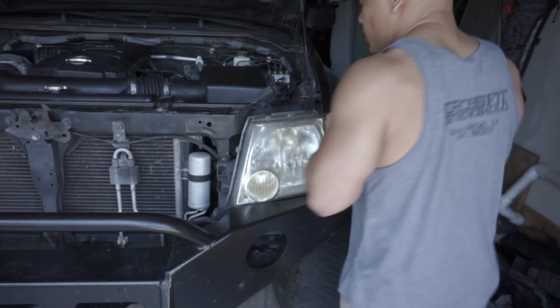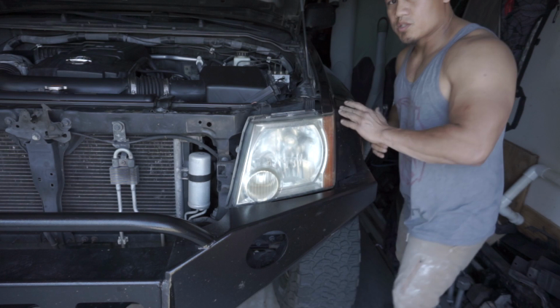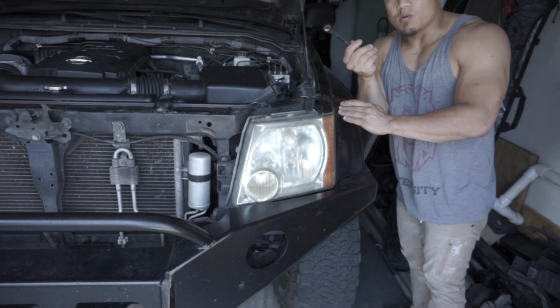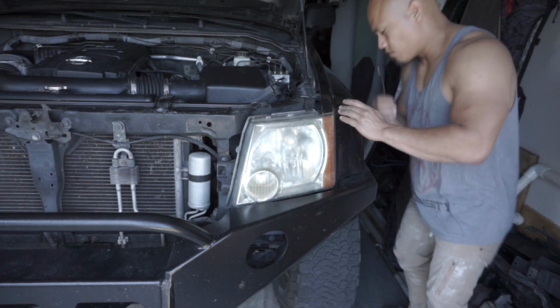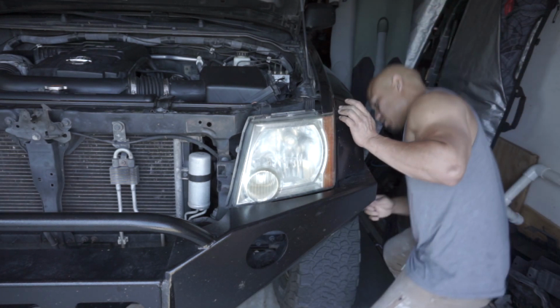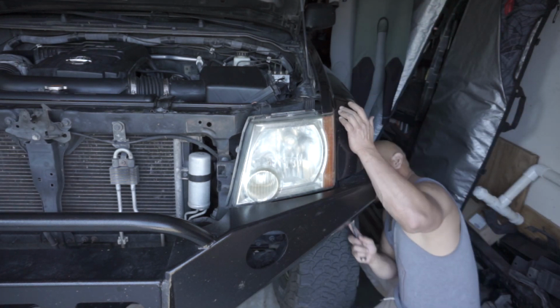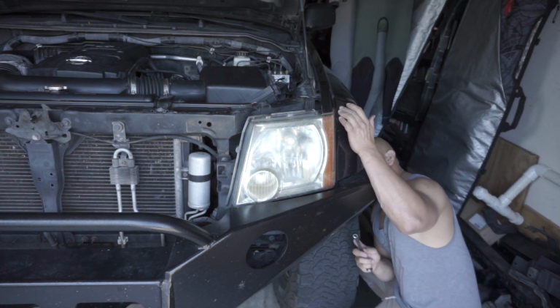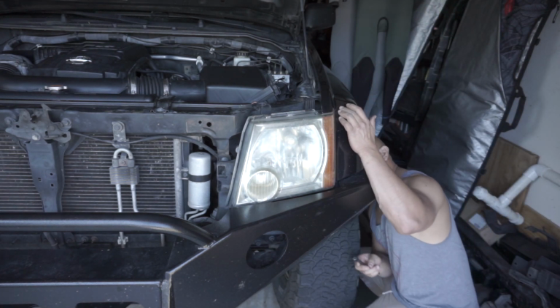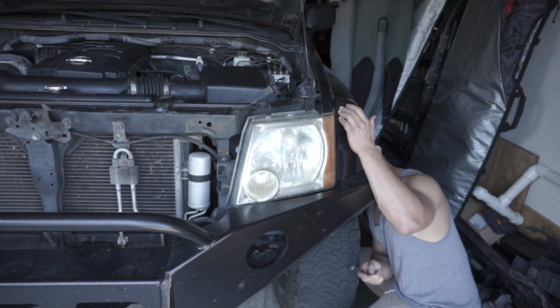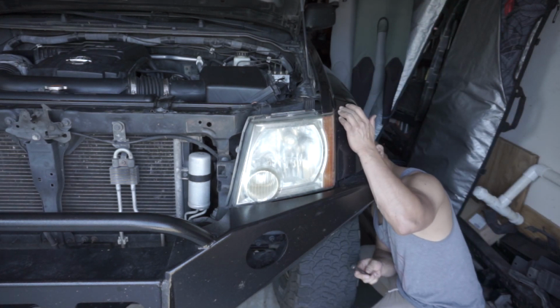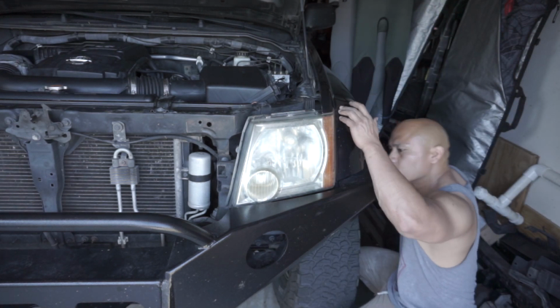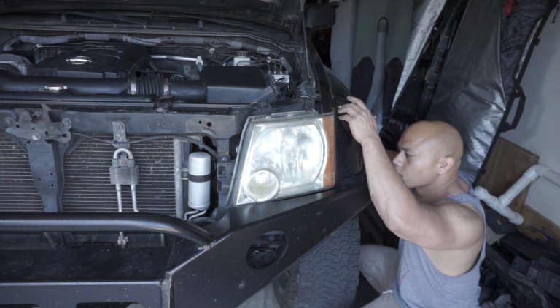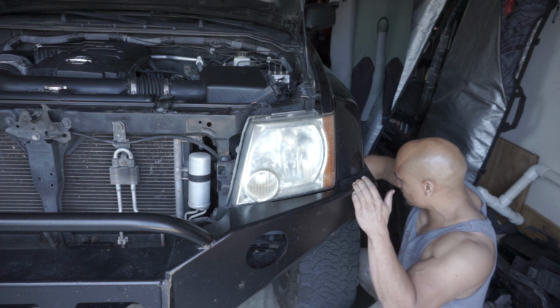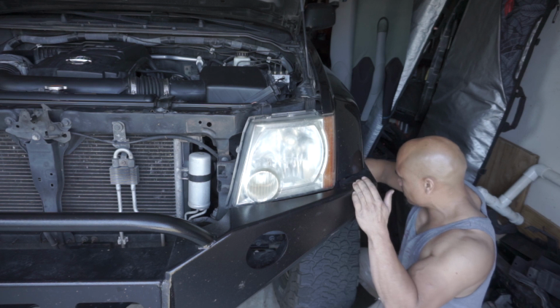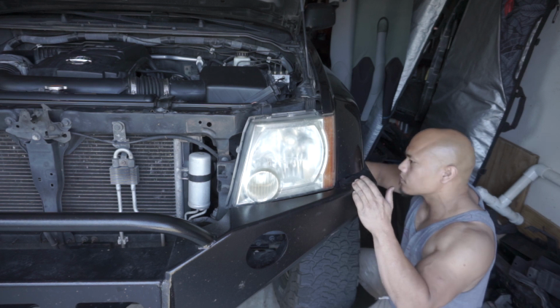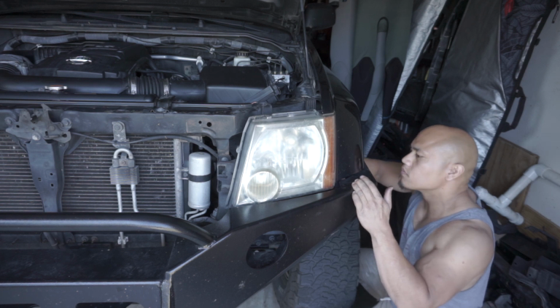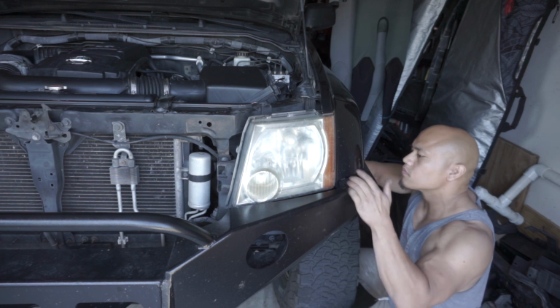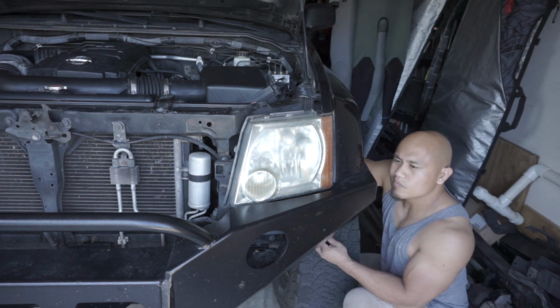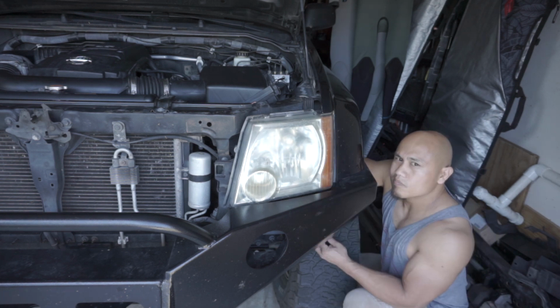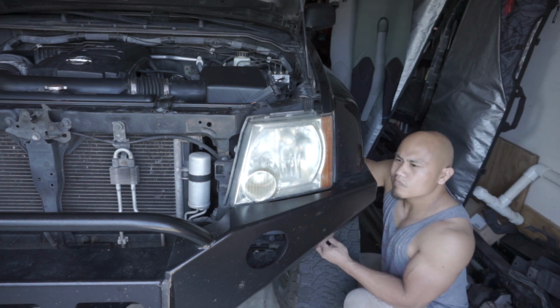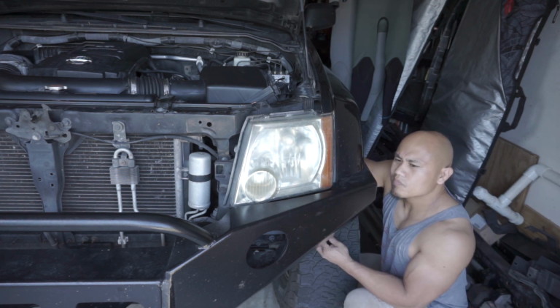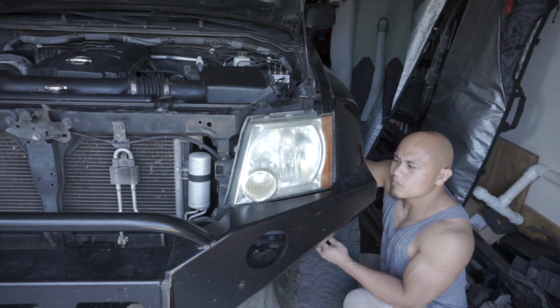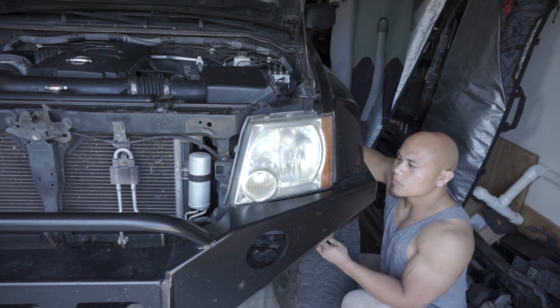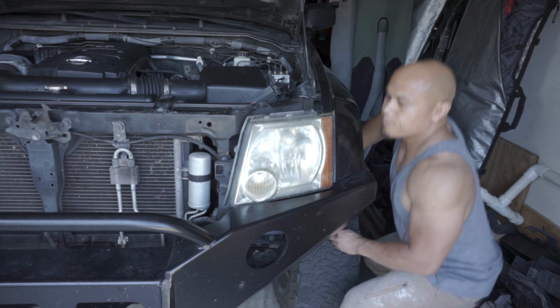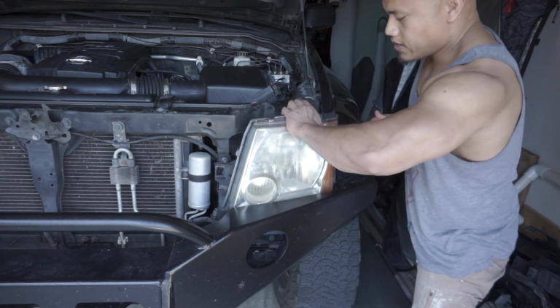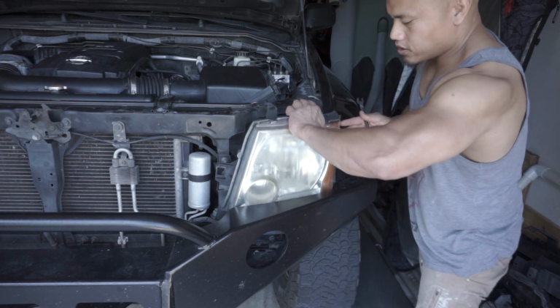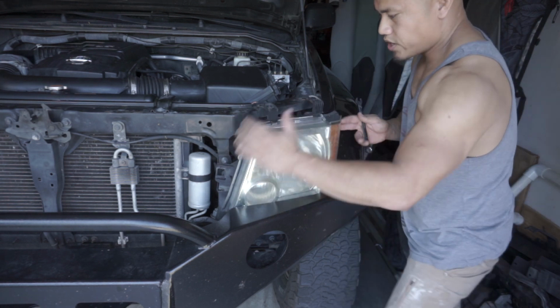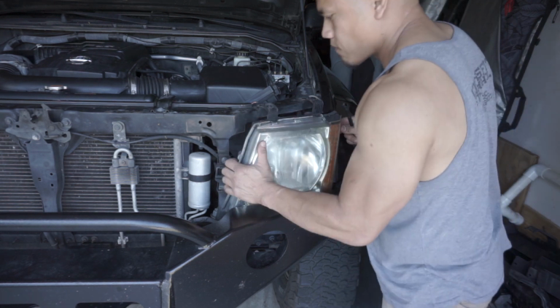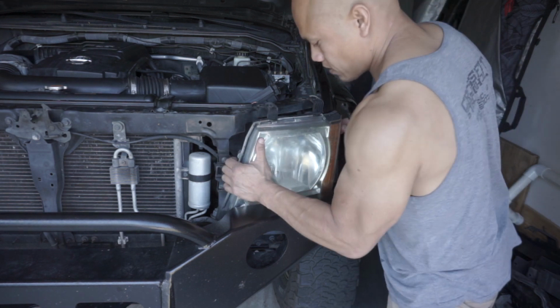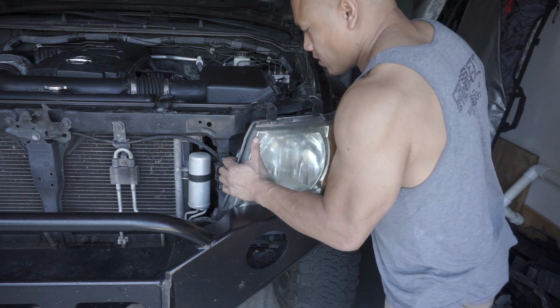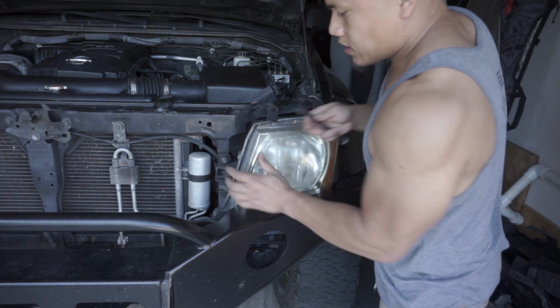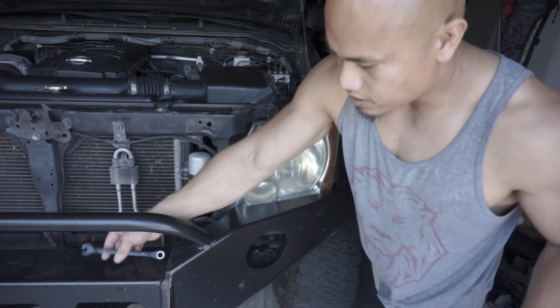For this one you're going to want a flat wrench — box wrench — let's get in here. Now you can see that this is free, just got to jiggle it out.